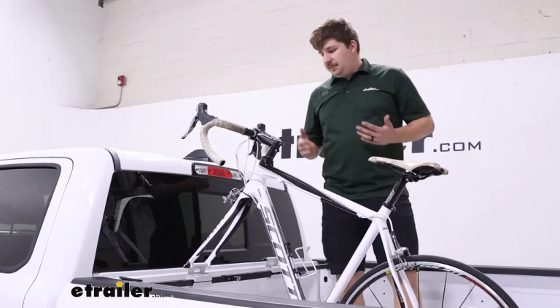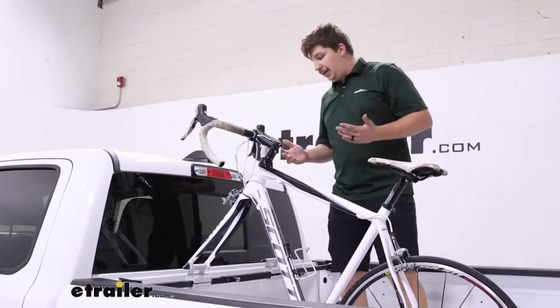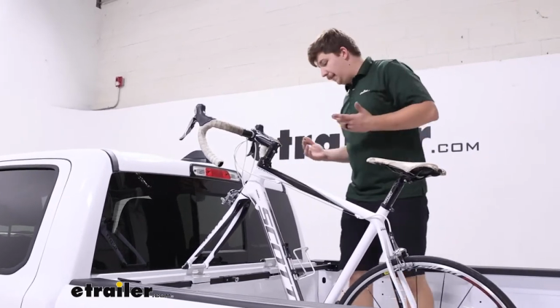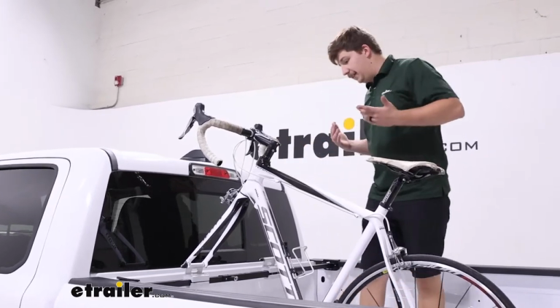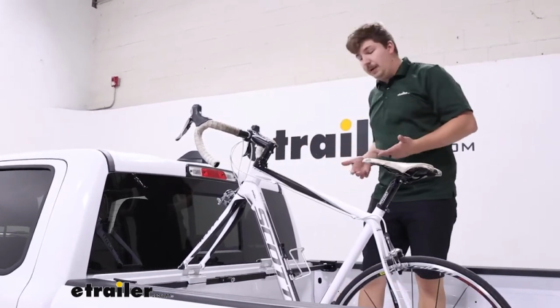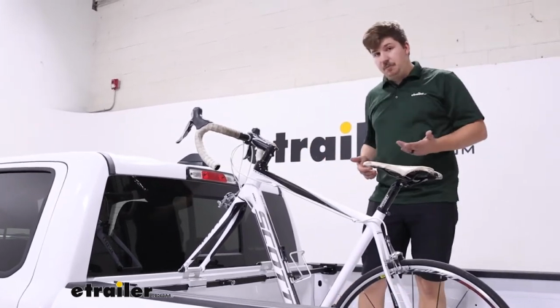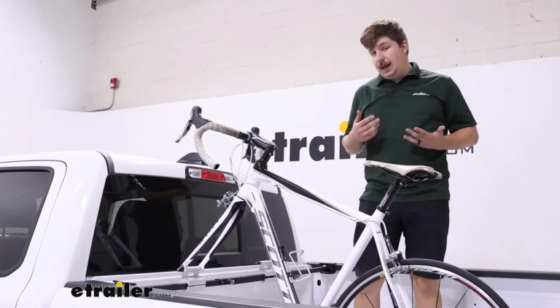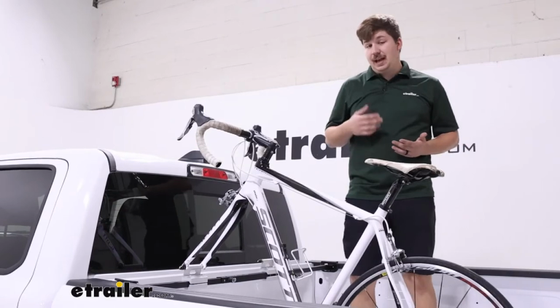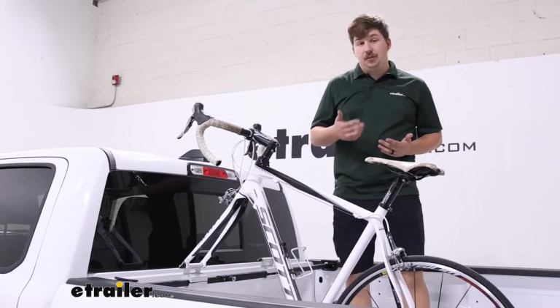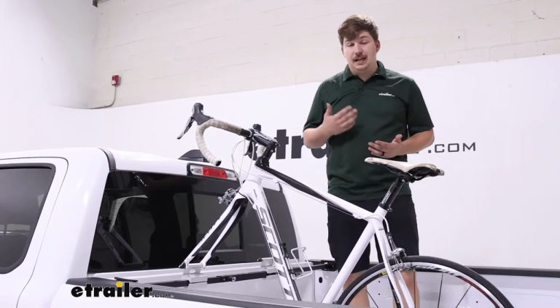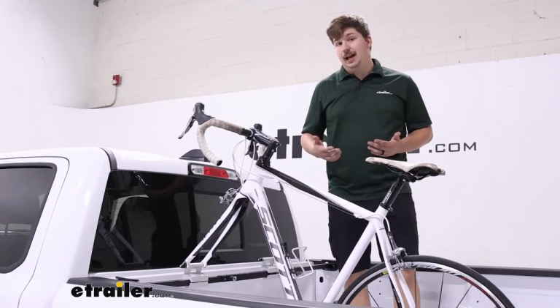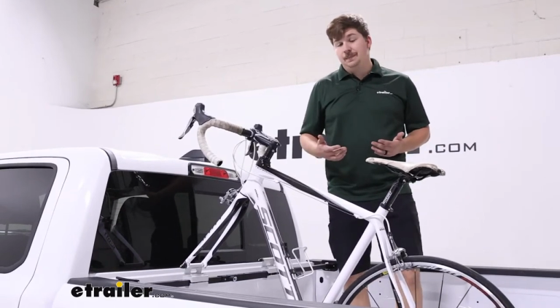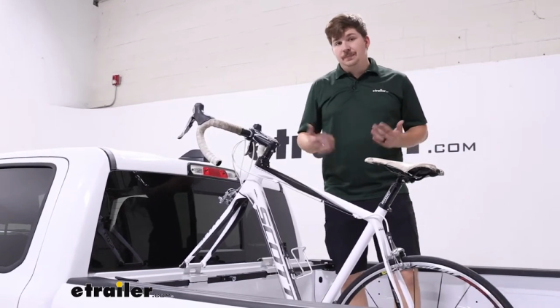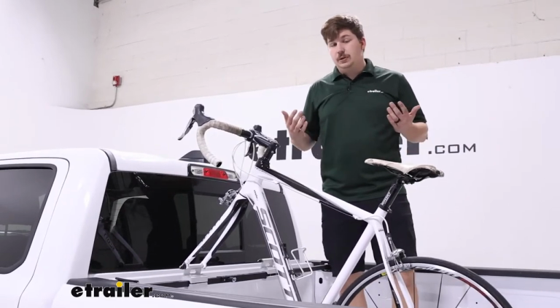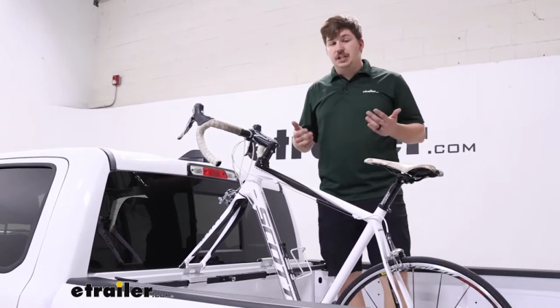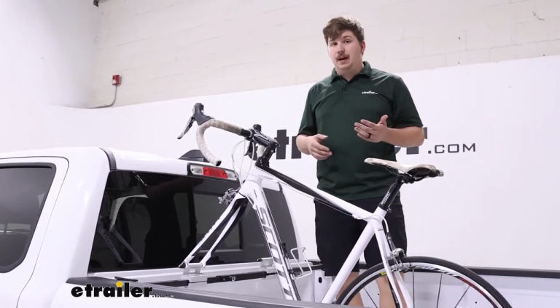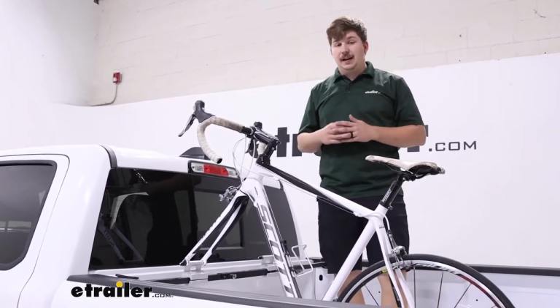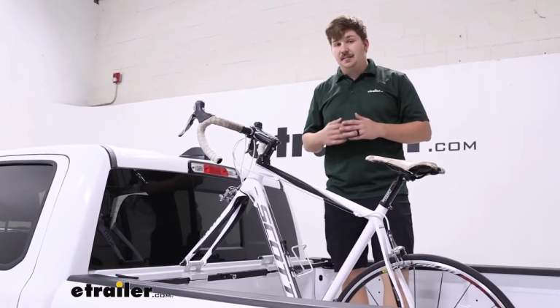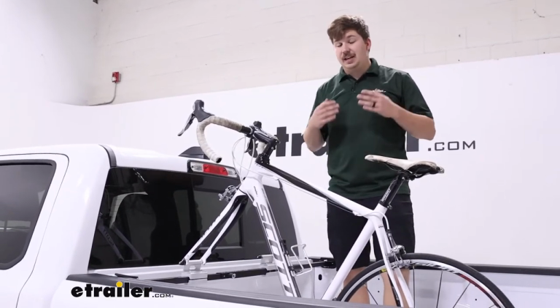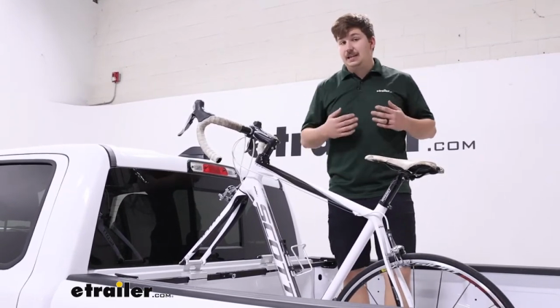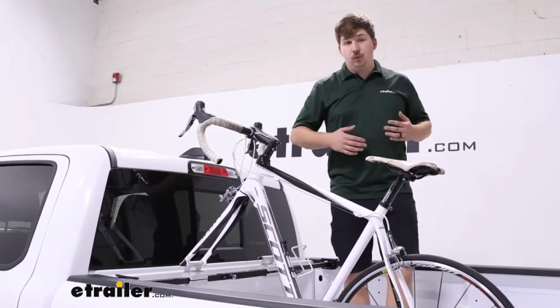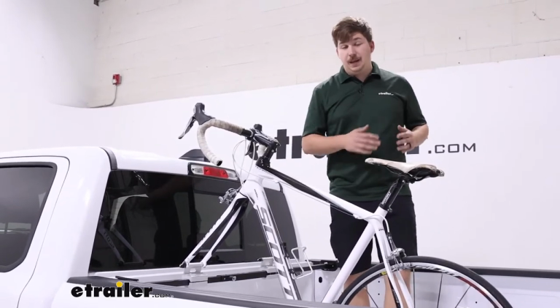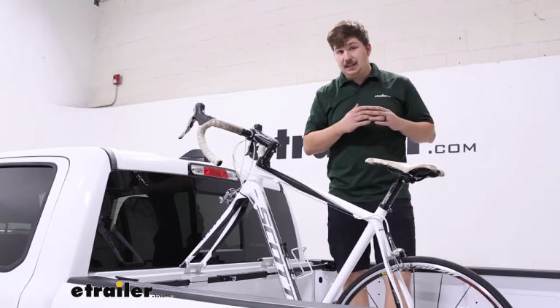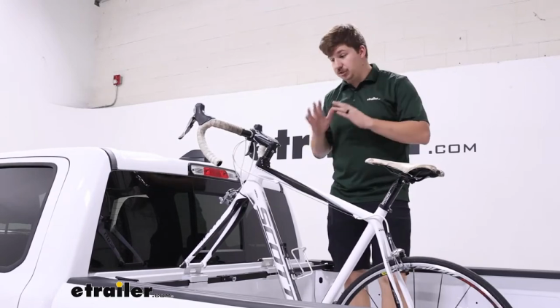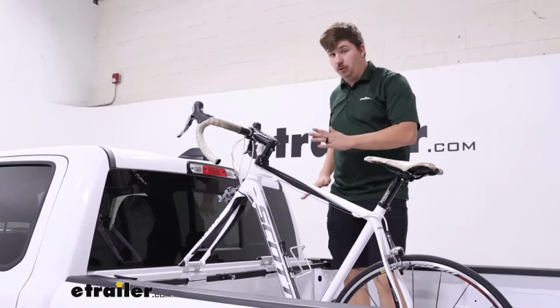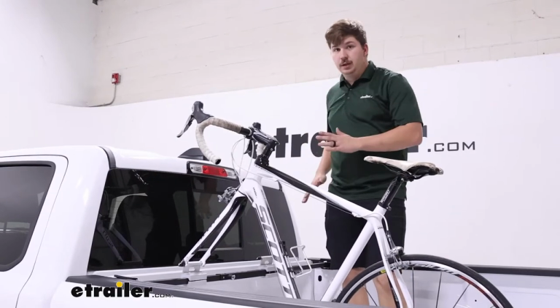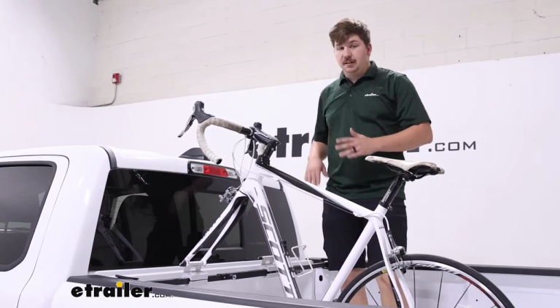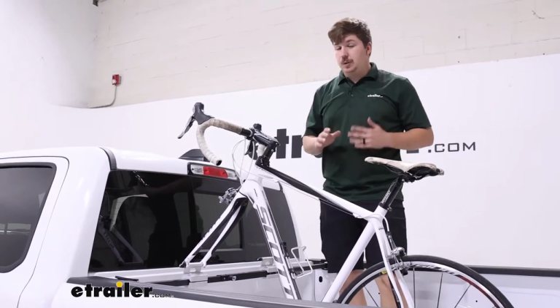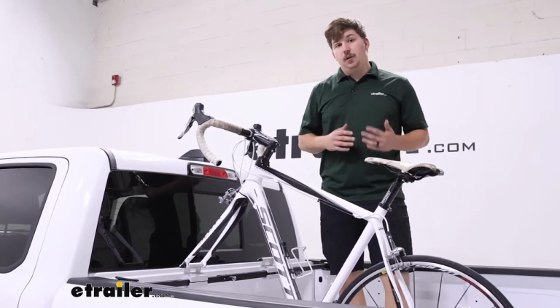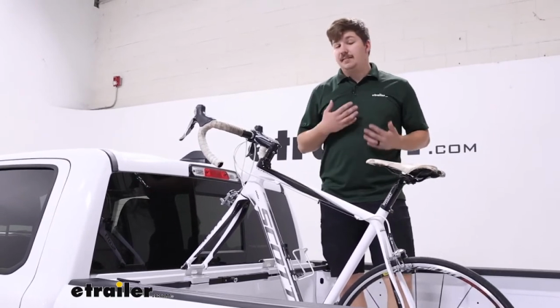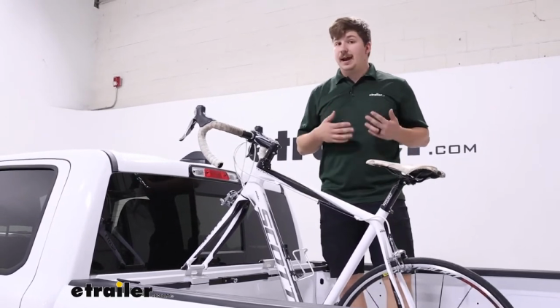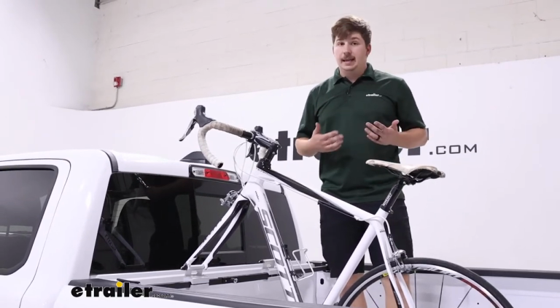This one has a capacity of two bikes with the option to add a third down the line. If you do, just keep in mind it has an 80 pound weight capacity total — that's between all the bikes you're adding in.